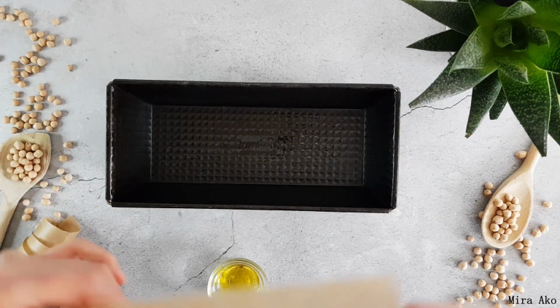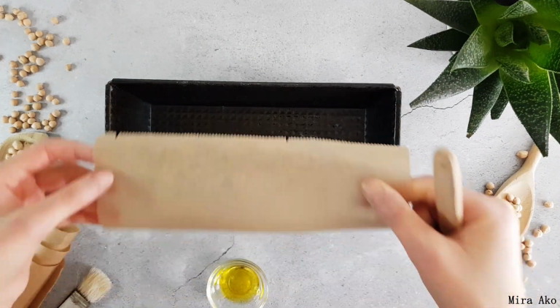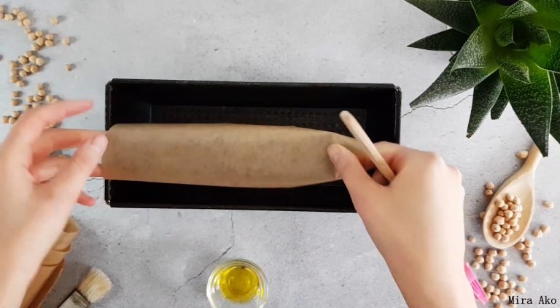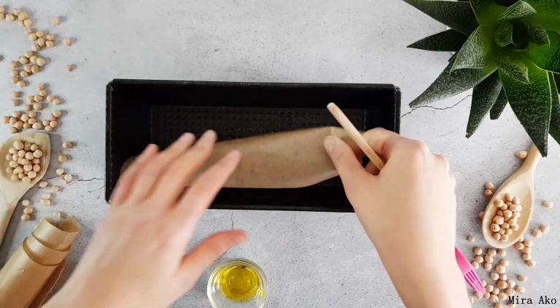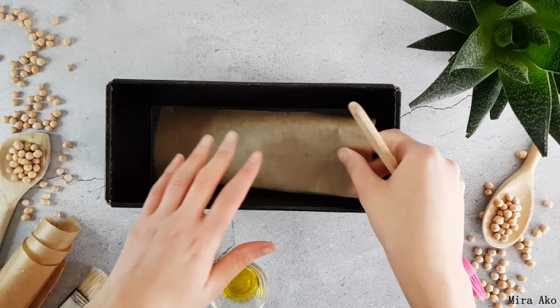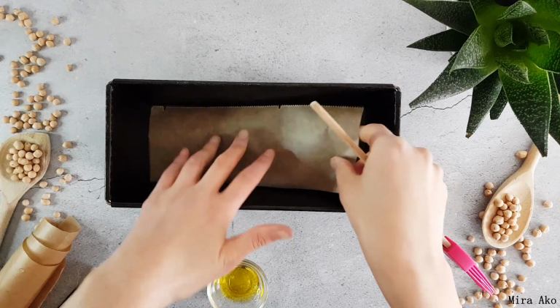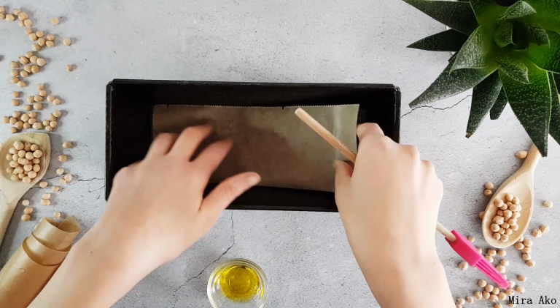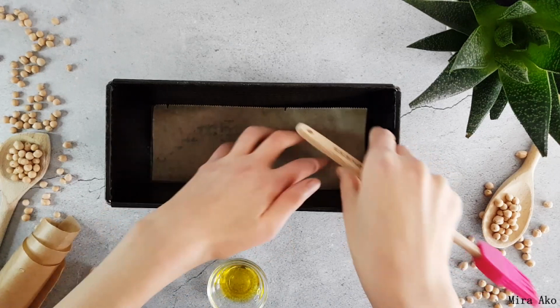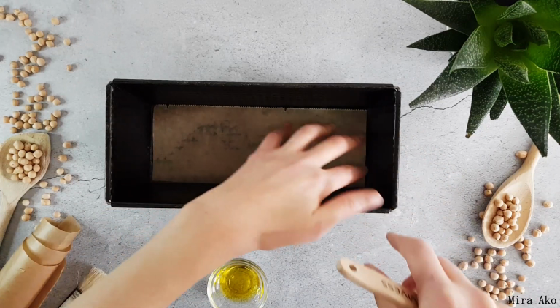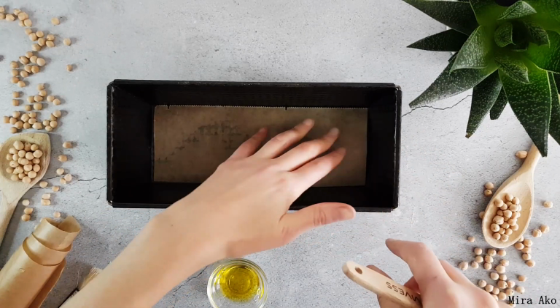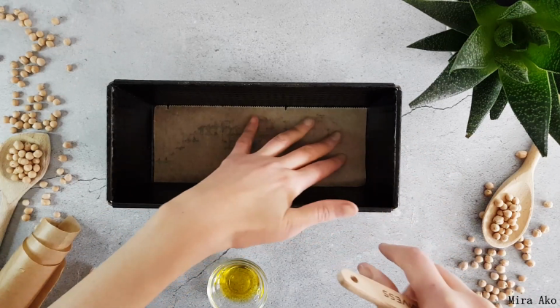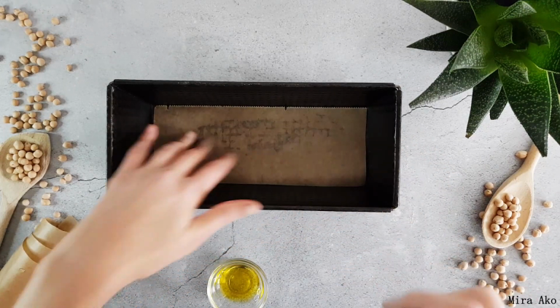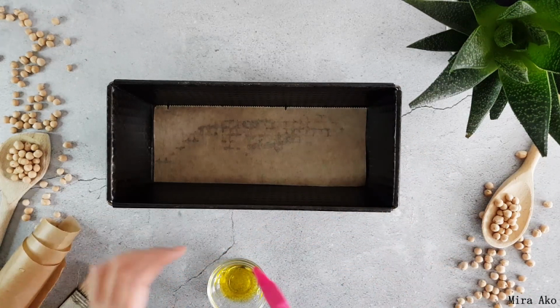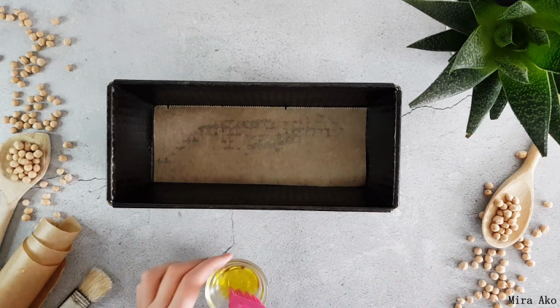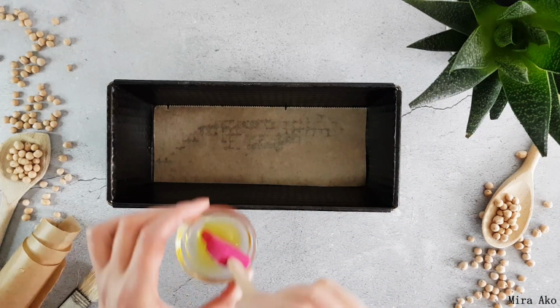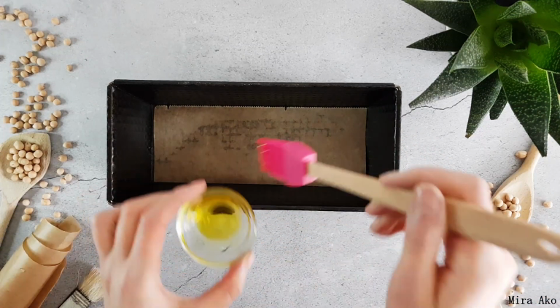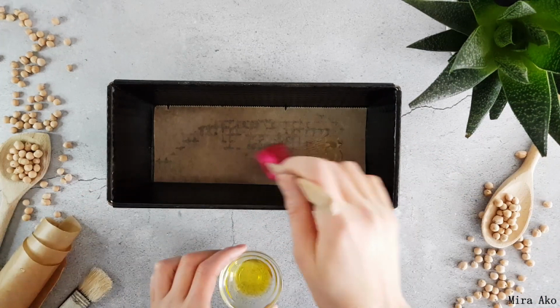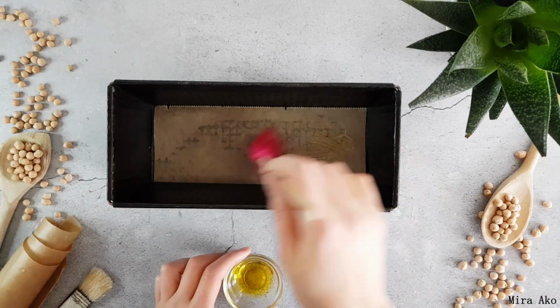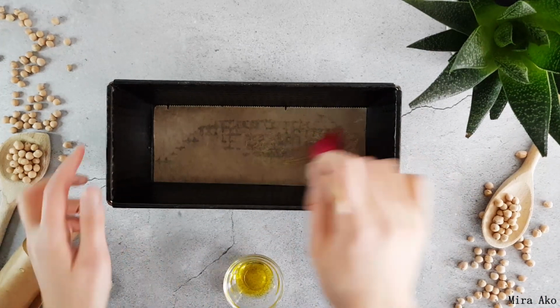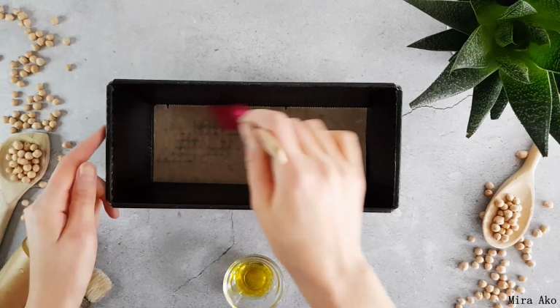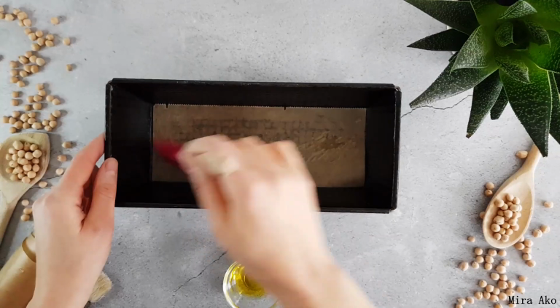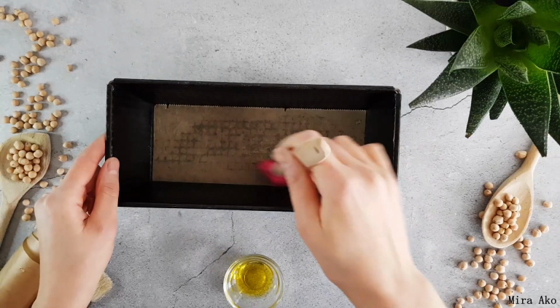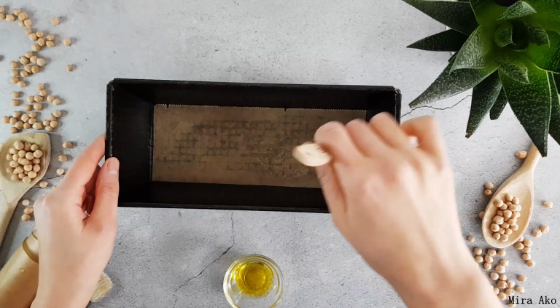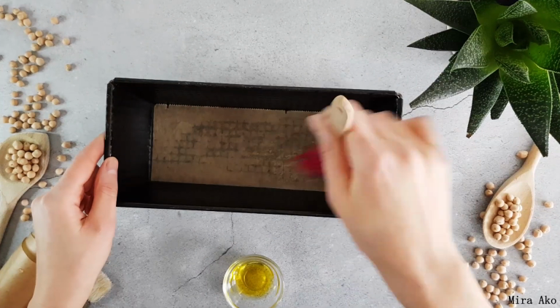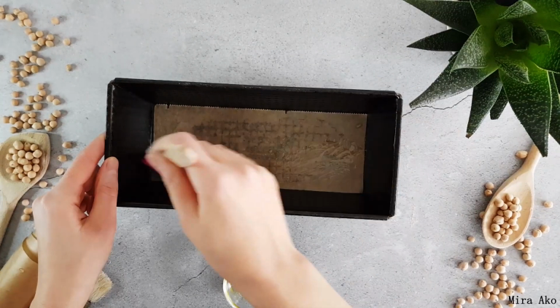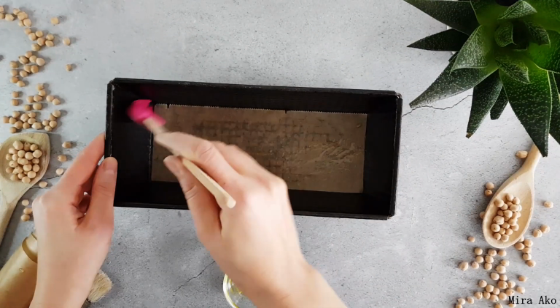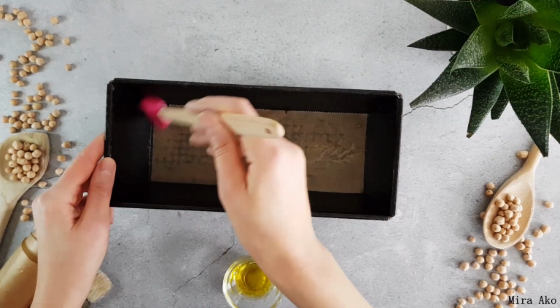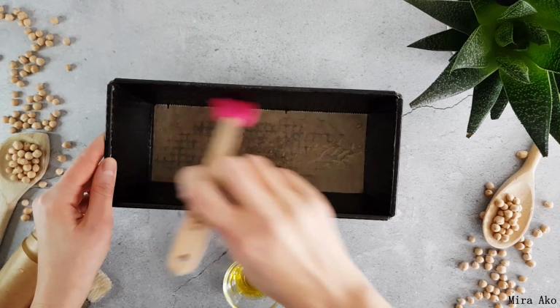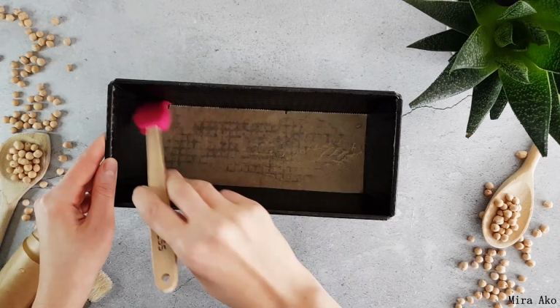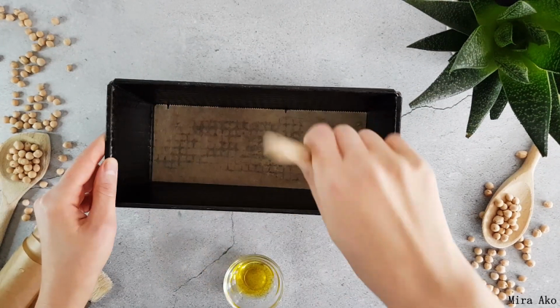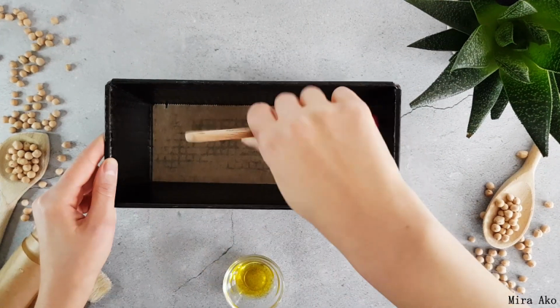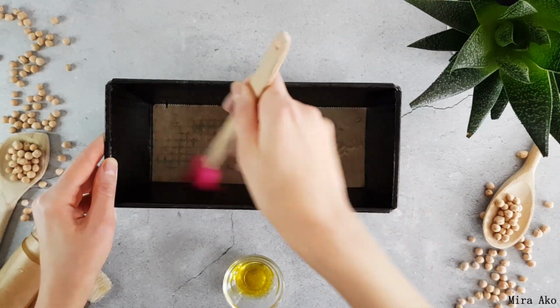Let's put the fish in the pan. I'll add it inside the pan.